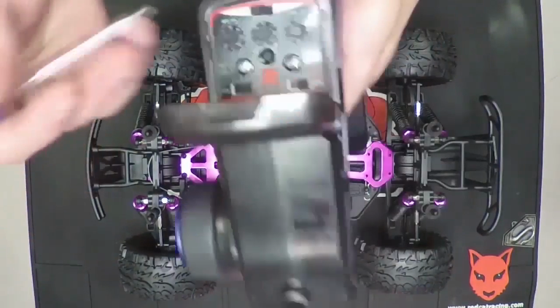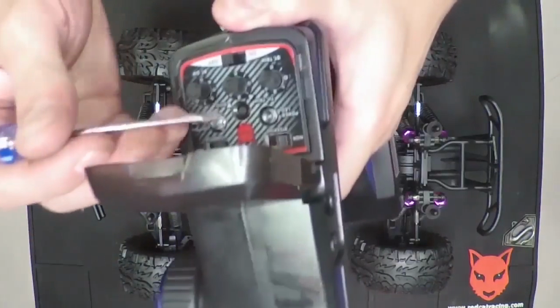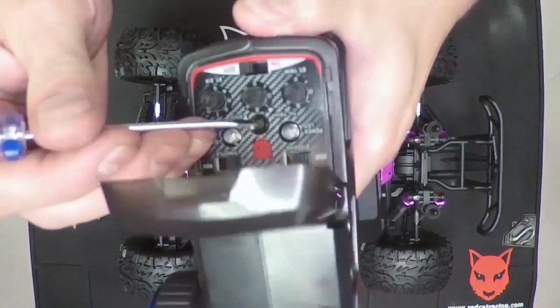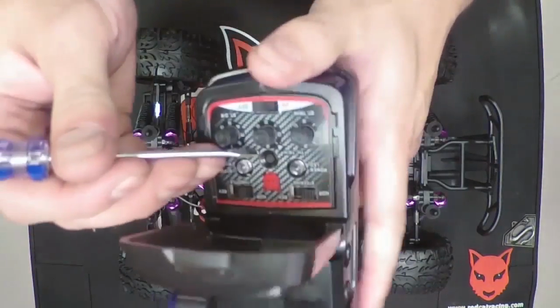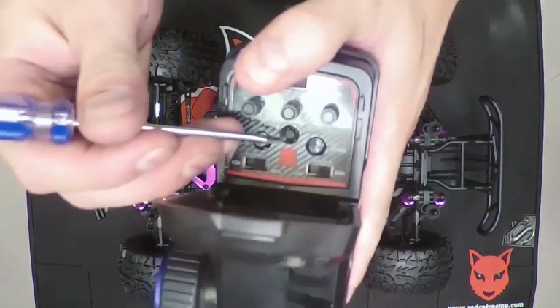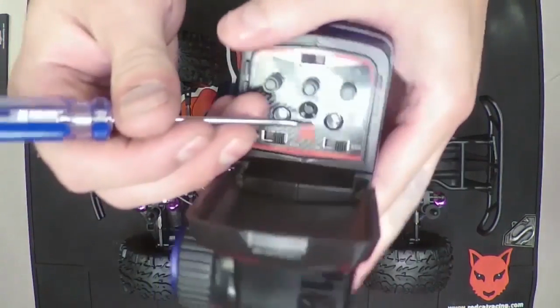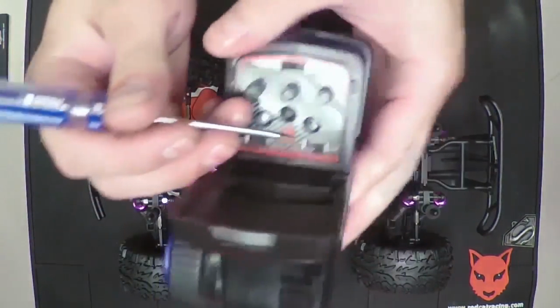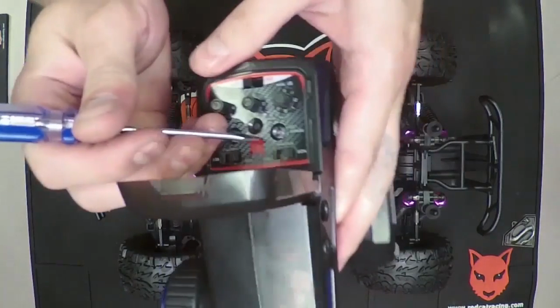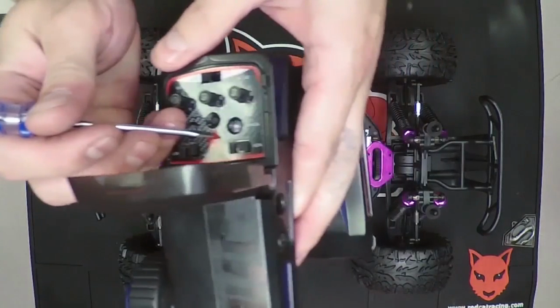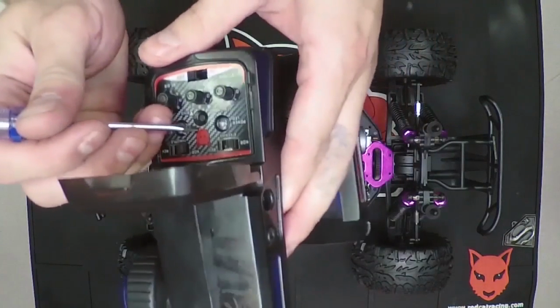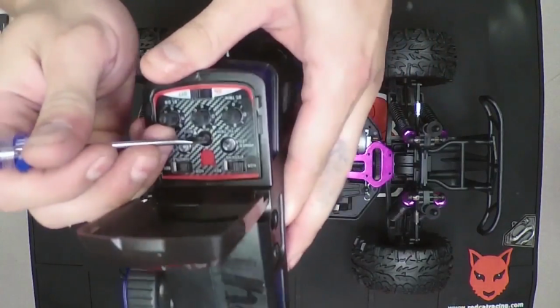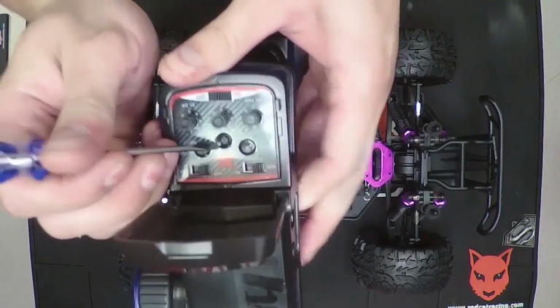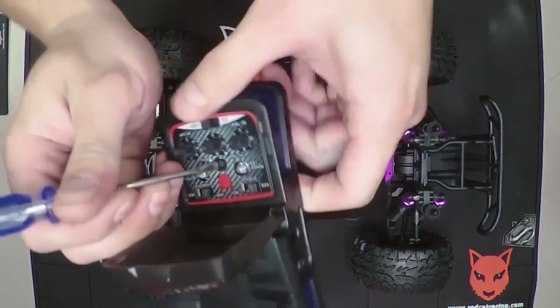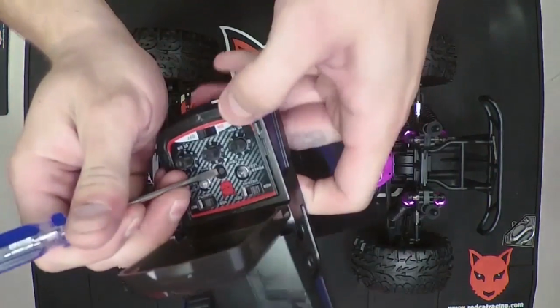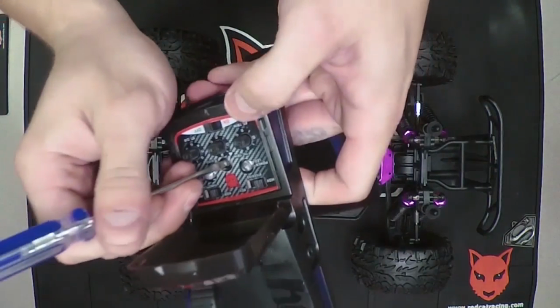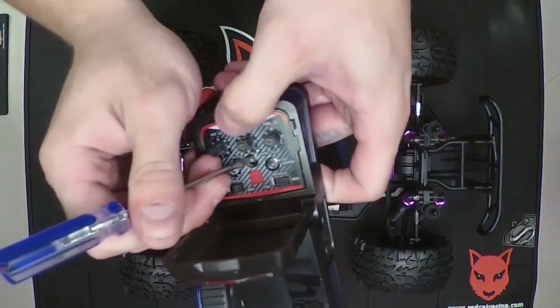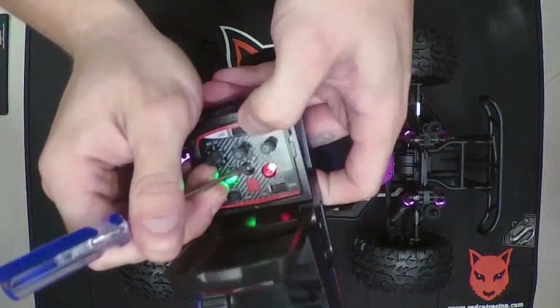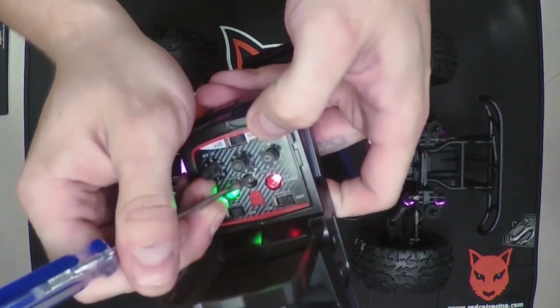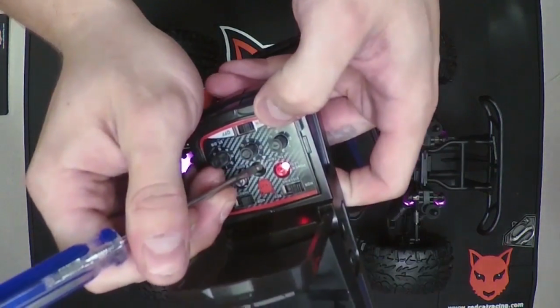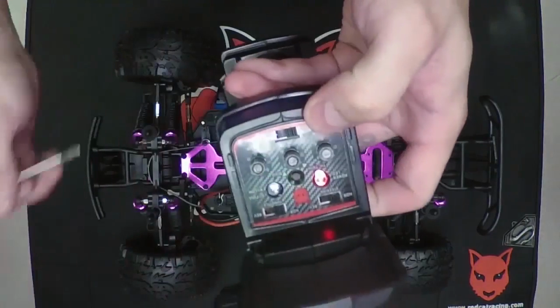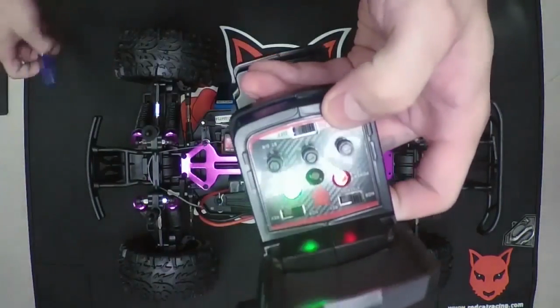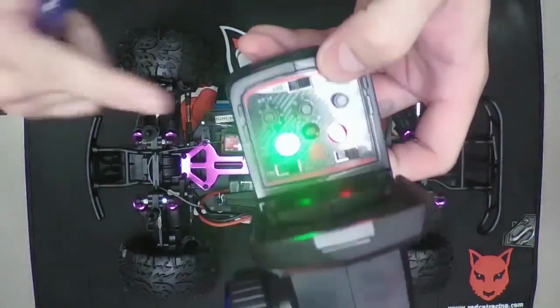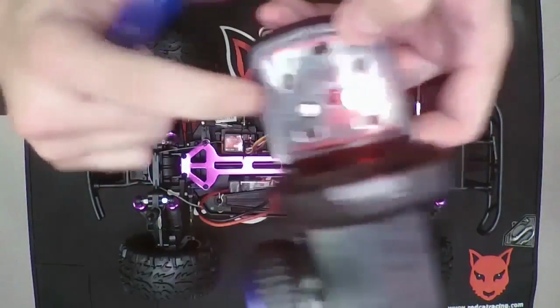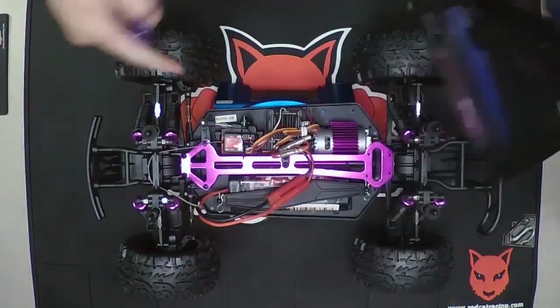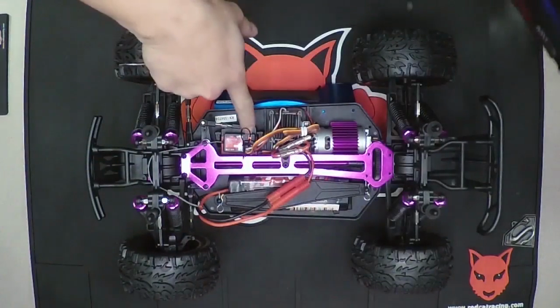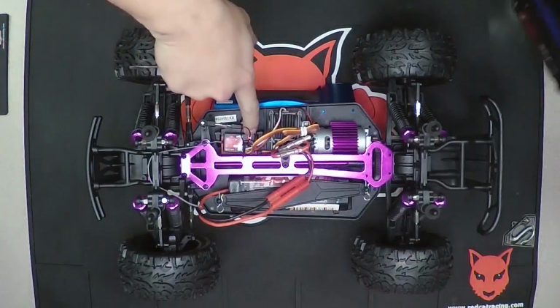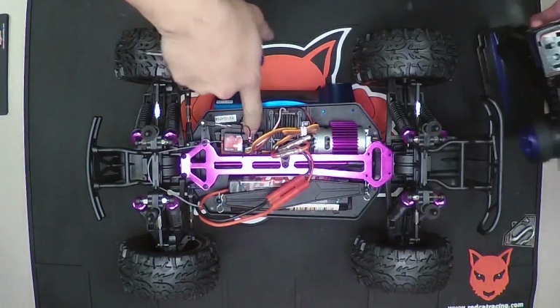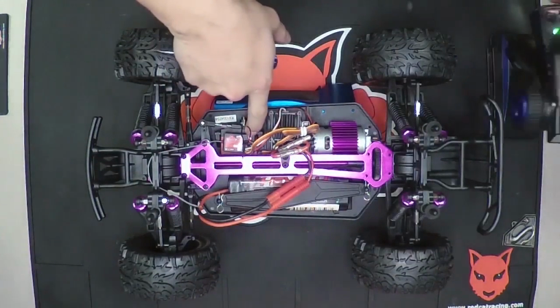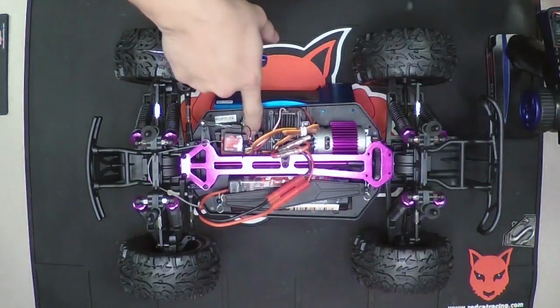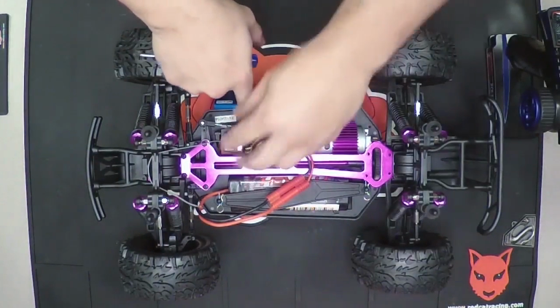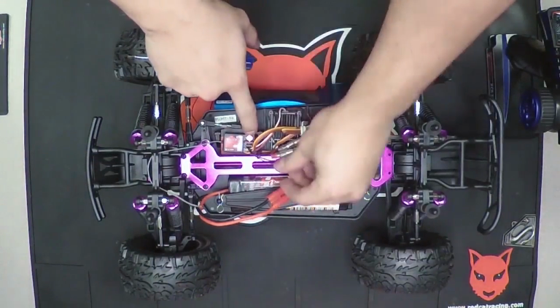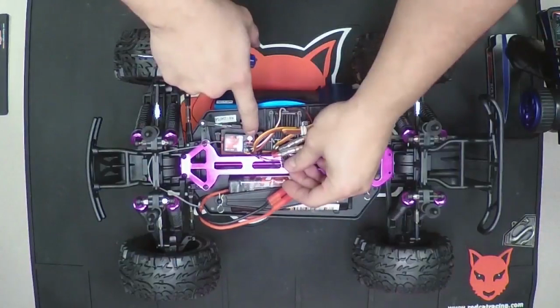There's a bind button in the middle of the remote underneath the plastic window on the back. While holding this bind button in, you're going to turn on the remote. You're going to notice a green flashing light on the remote, and you're going to notice that the receiver light has become solid red.